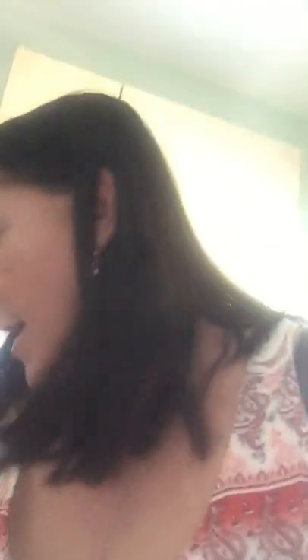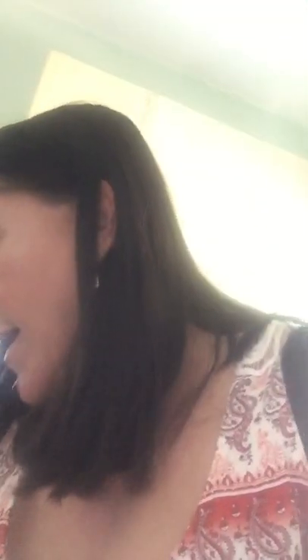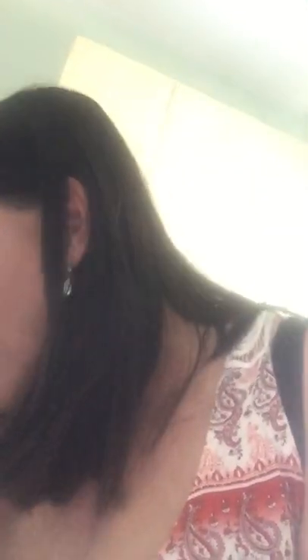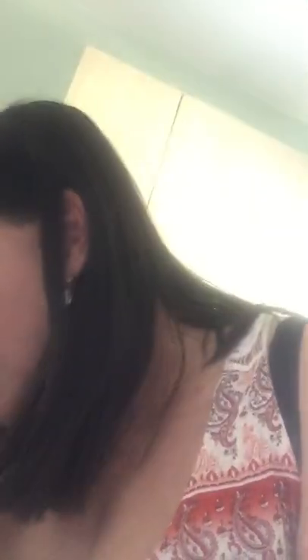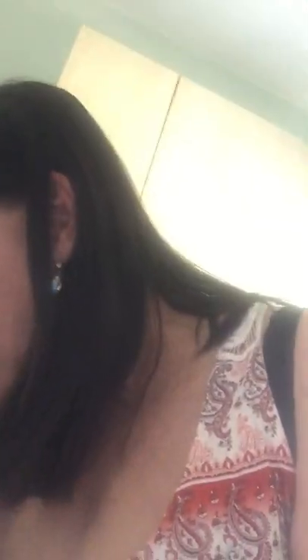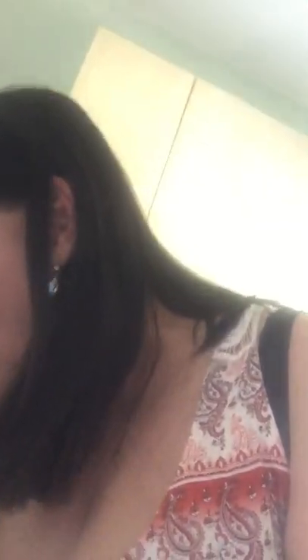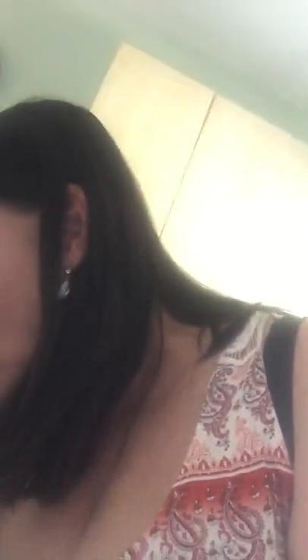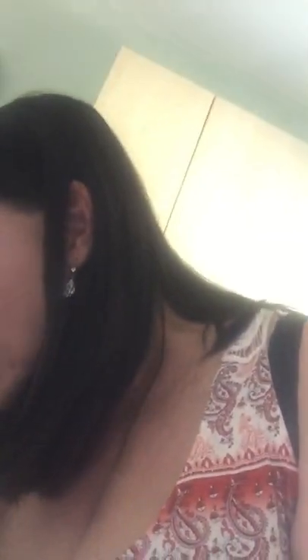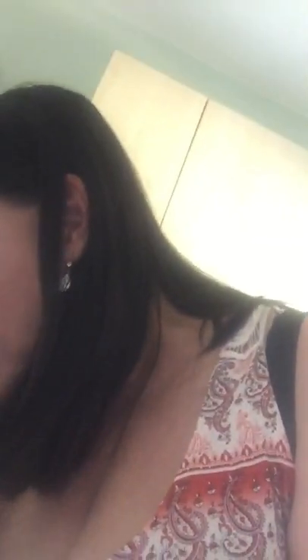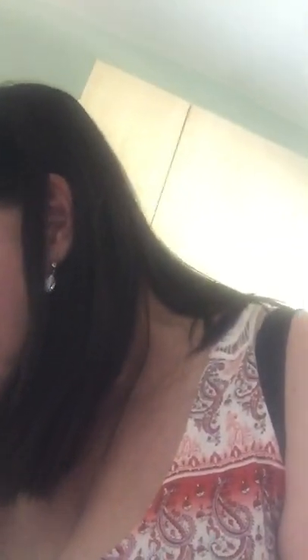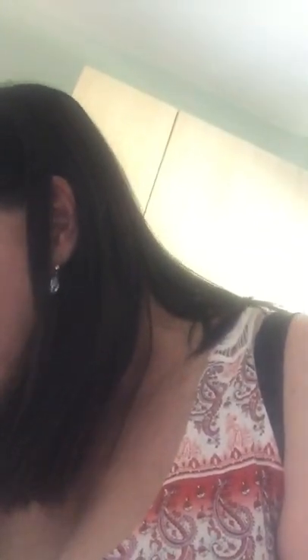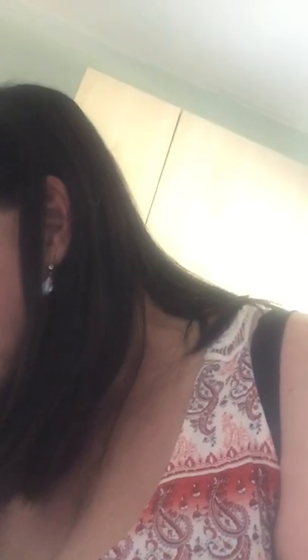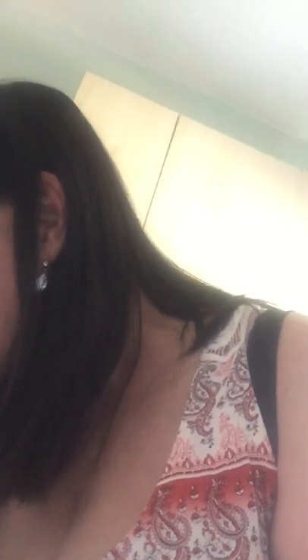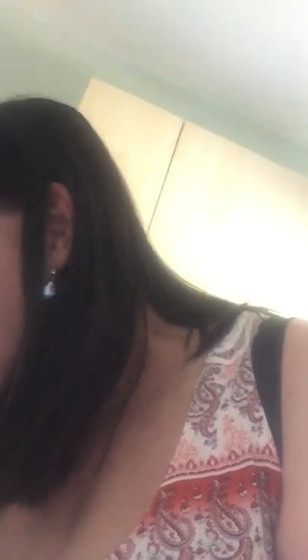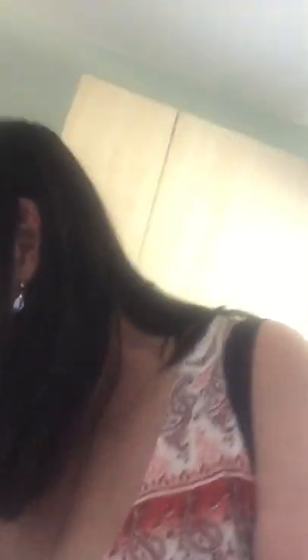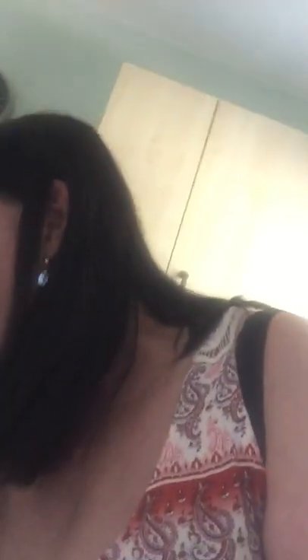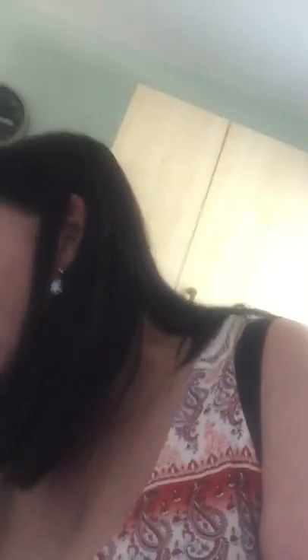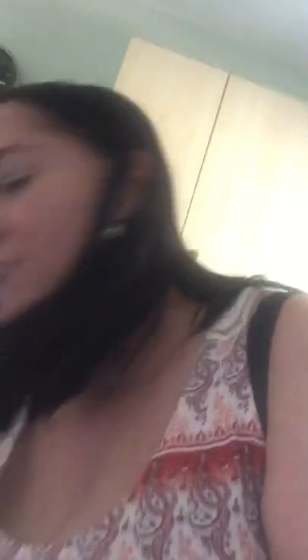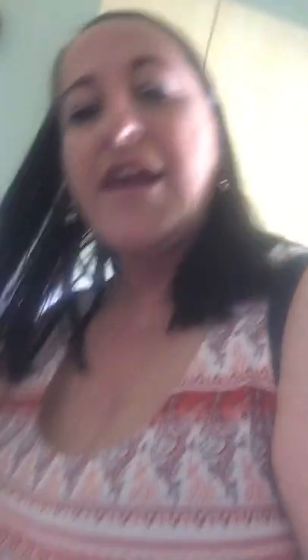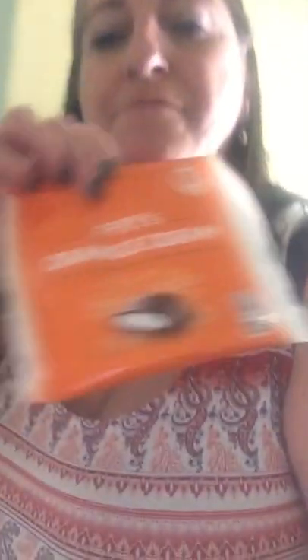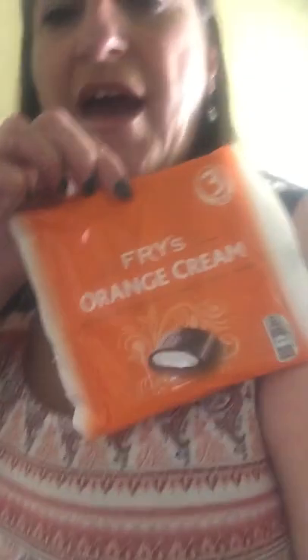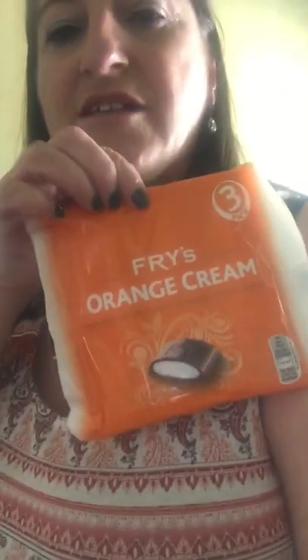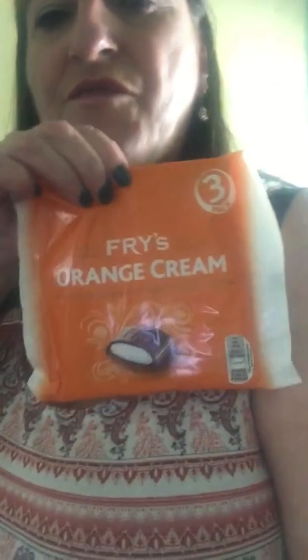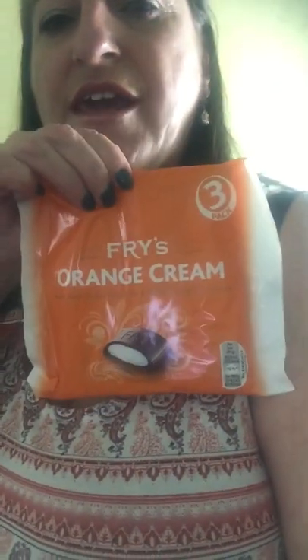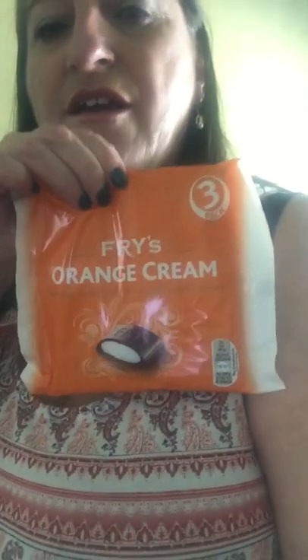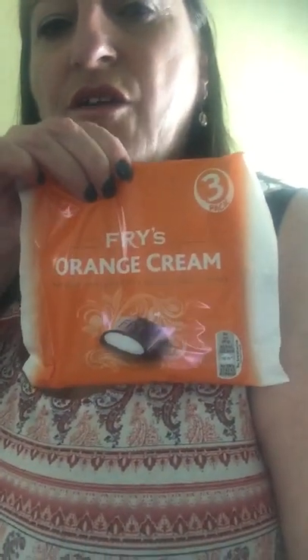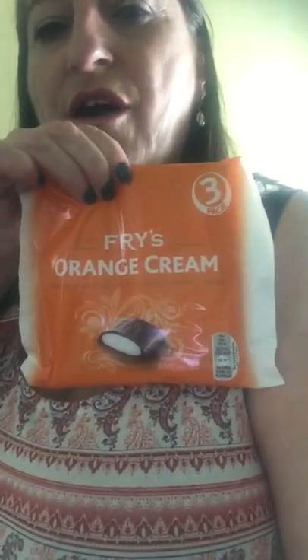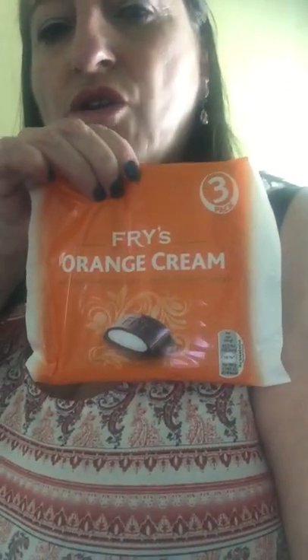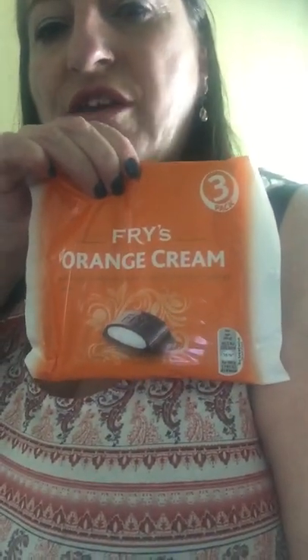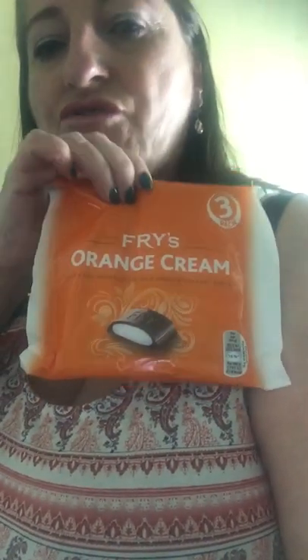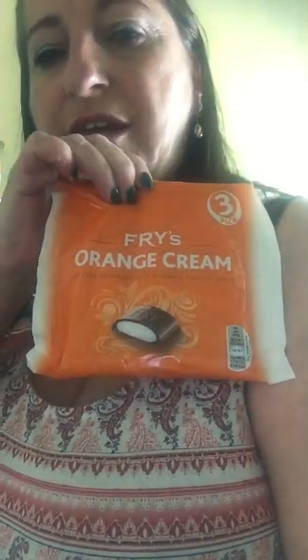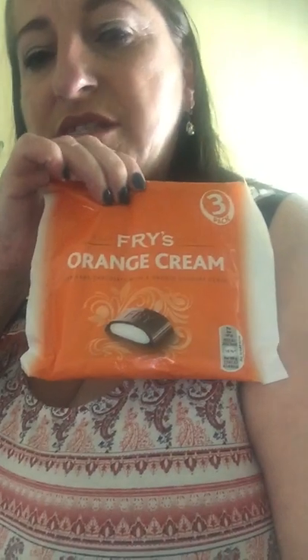And then I bought my partner Love Seeds, and three packs of the Fry's Orange Creams.